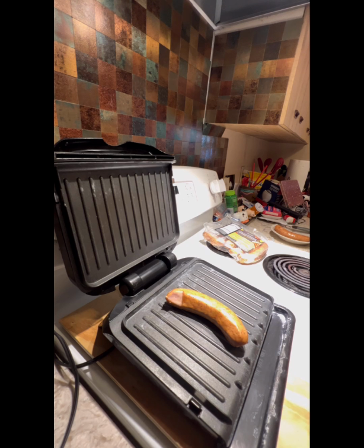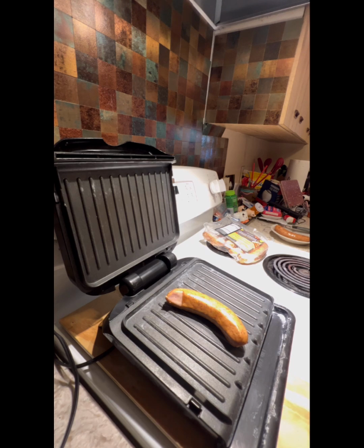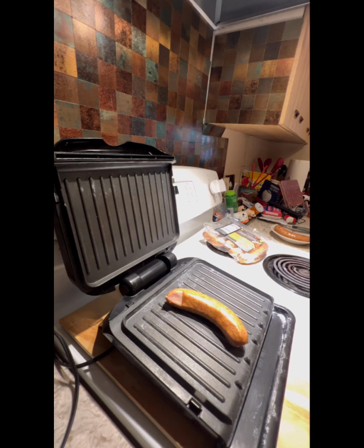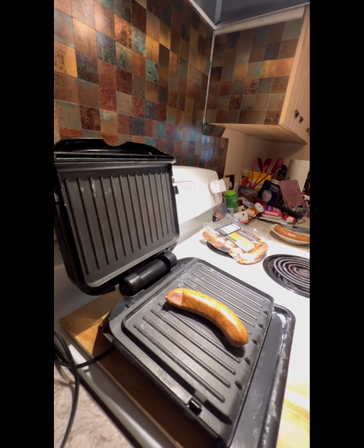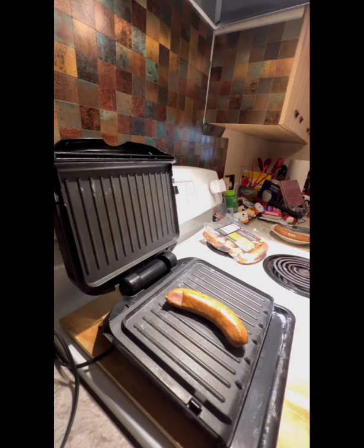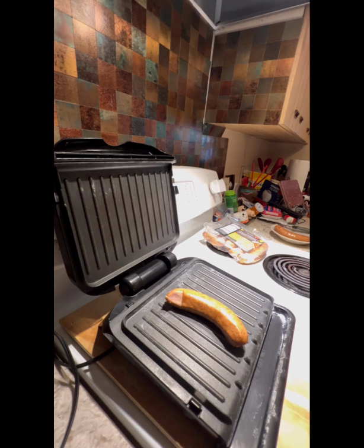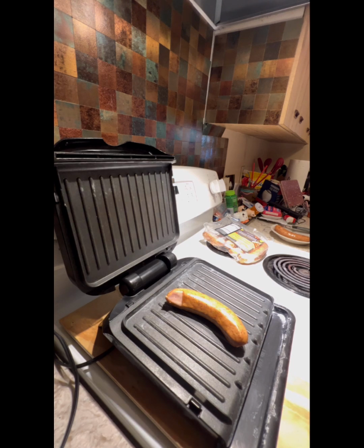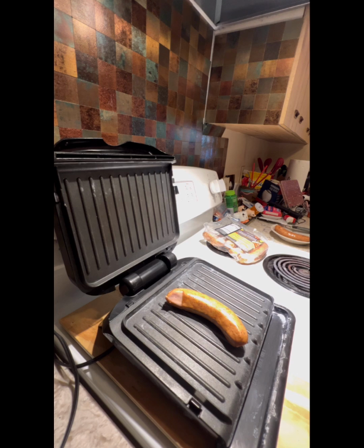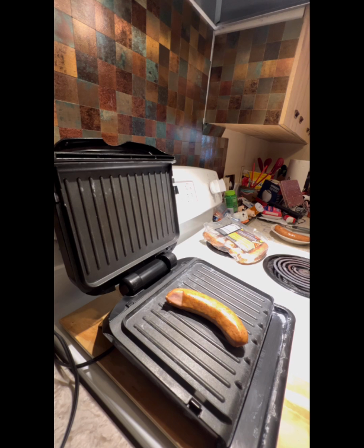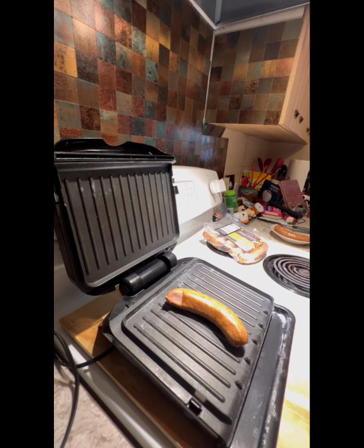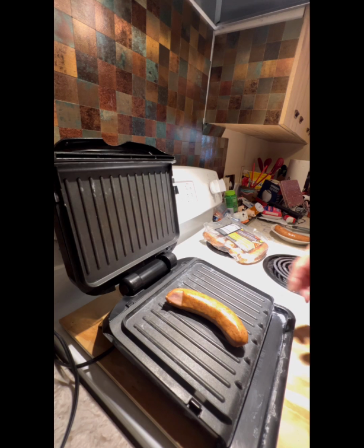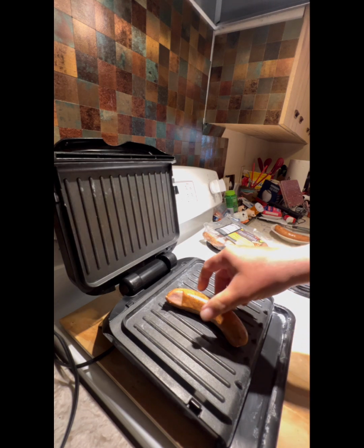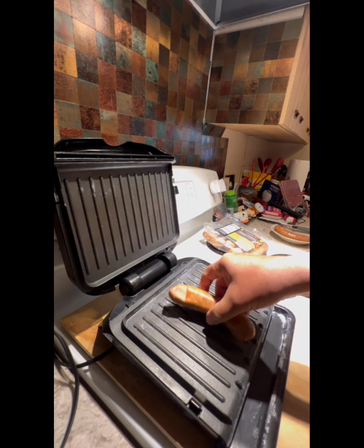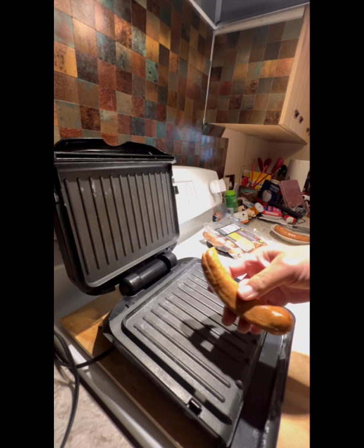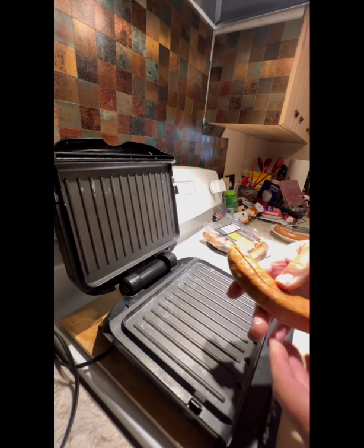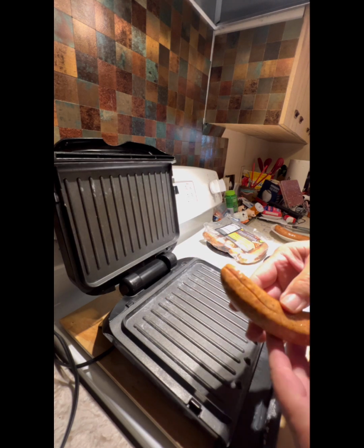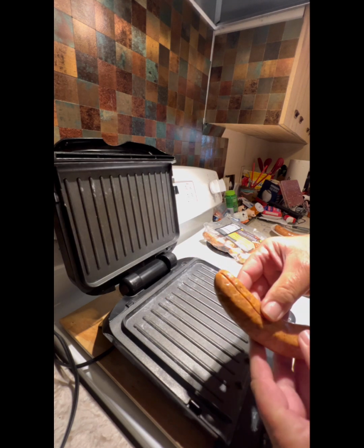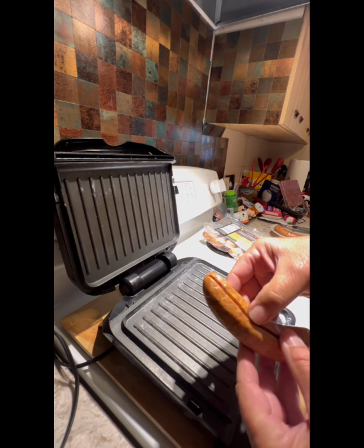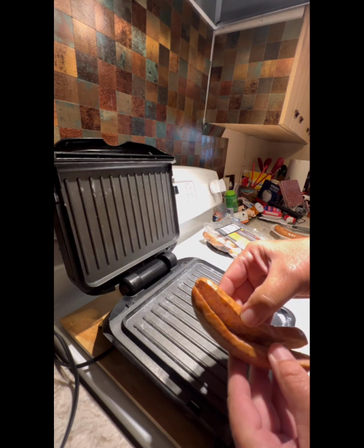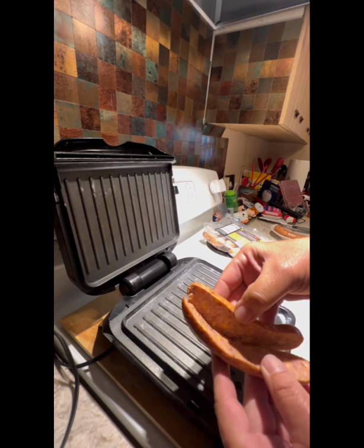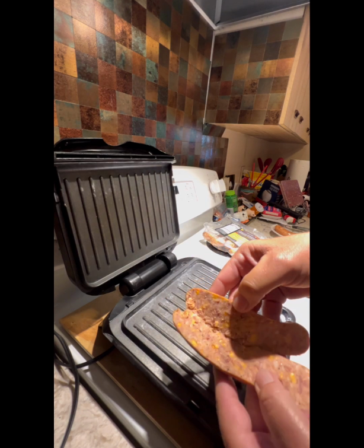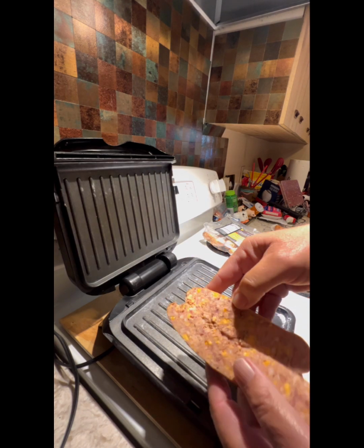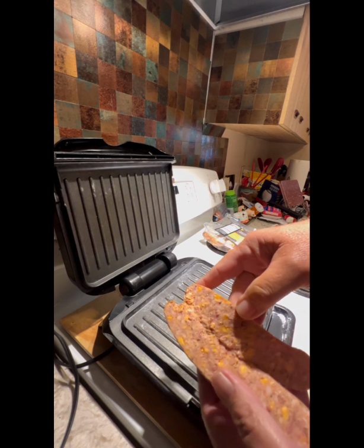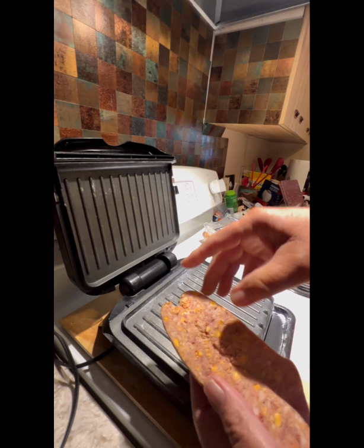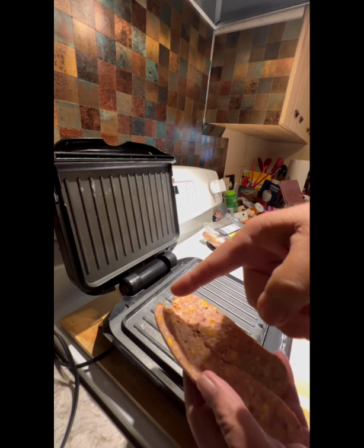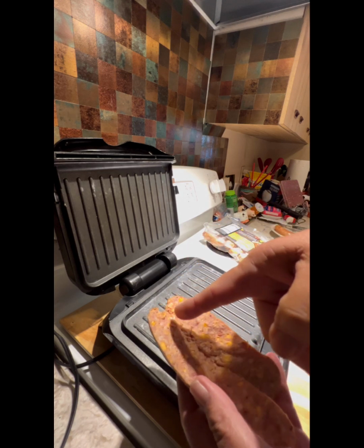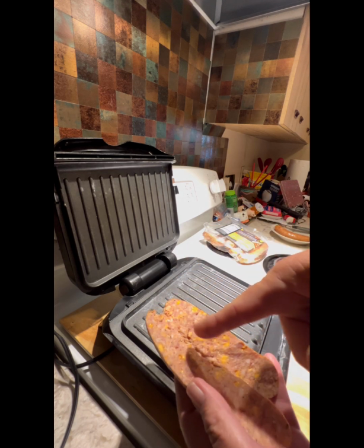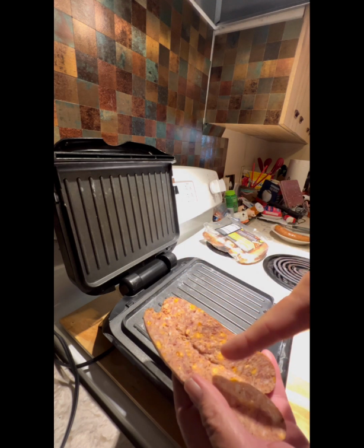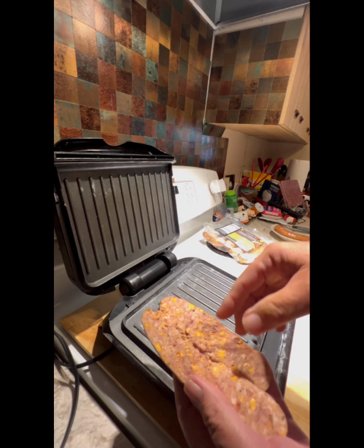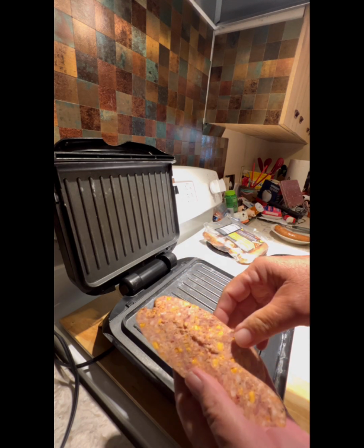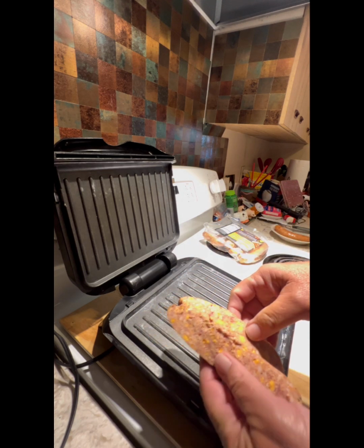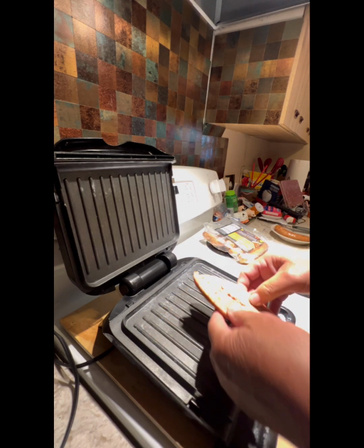This video is going to be called Tricks of the George Foreman Grill. What you're going to do is cut it down the middle with a nice knife. You don't have to cut it all the way through so it sticks together.